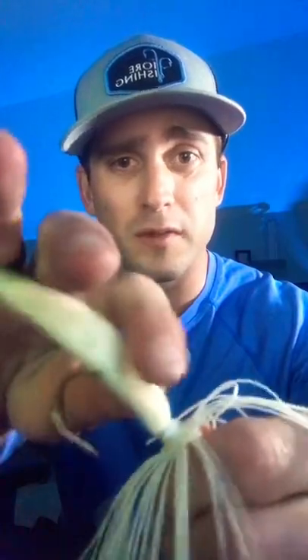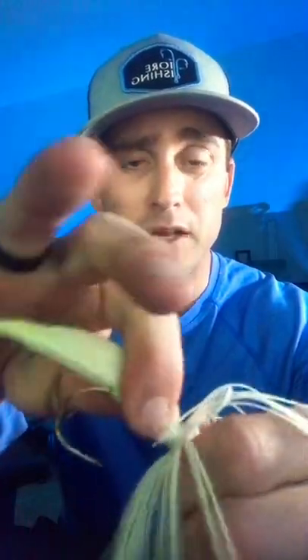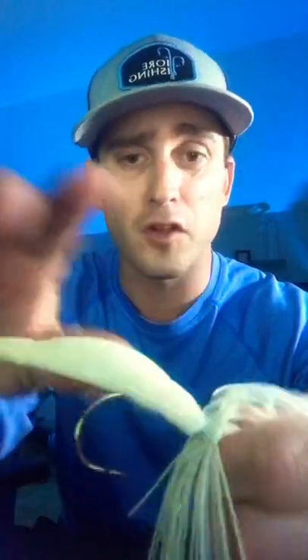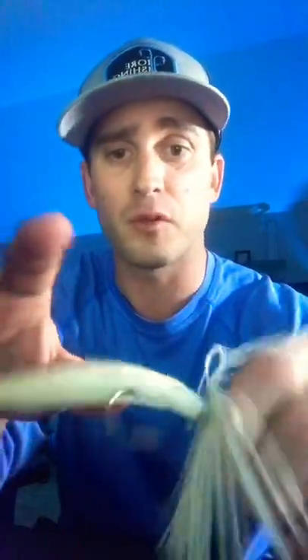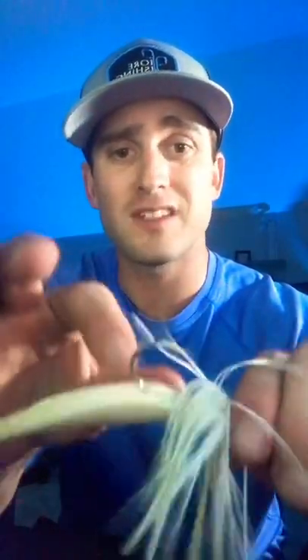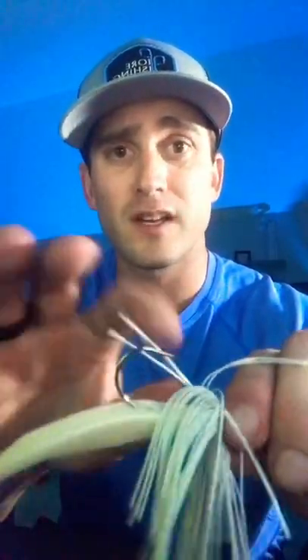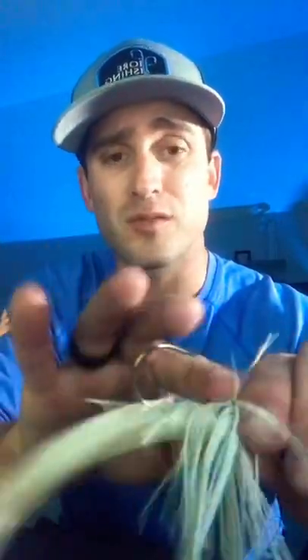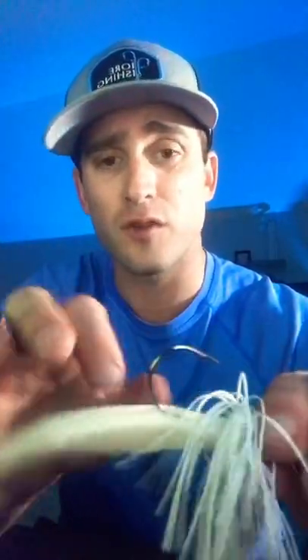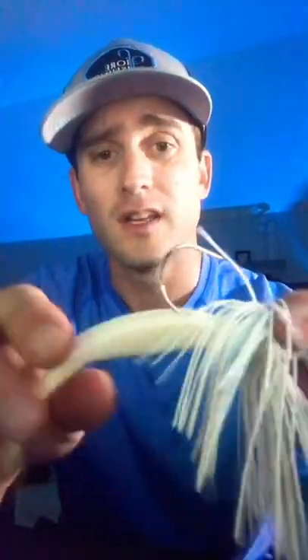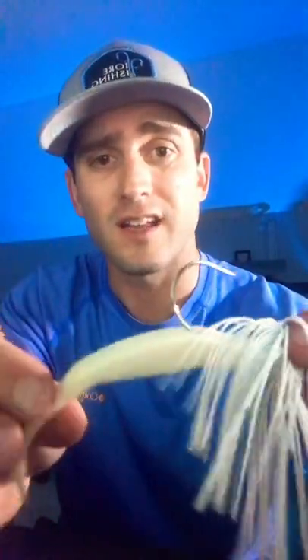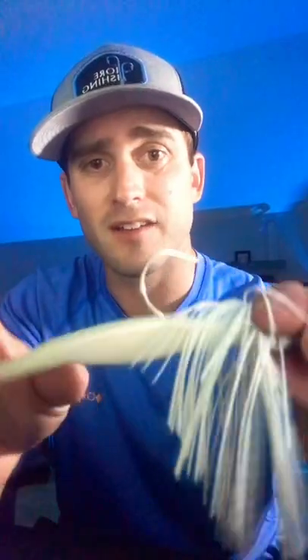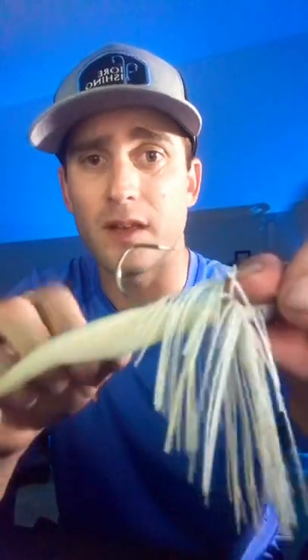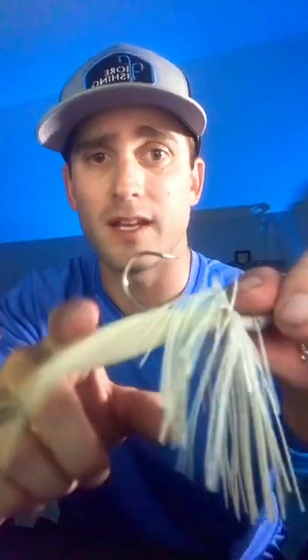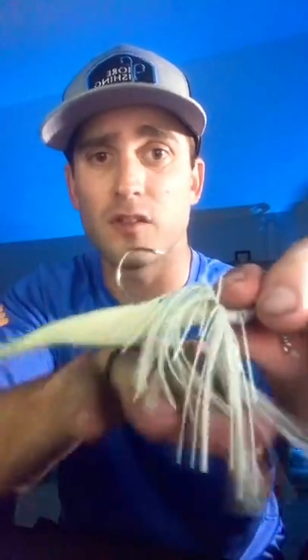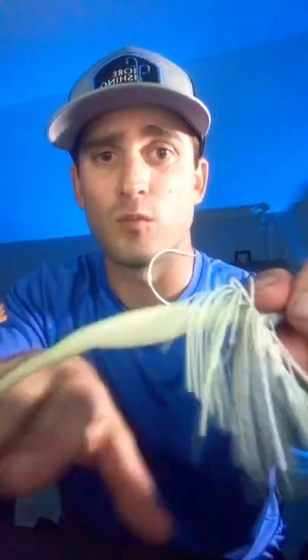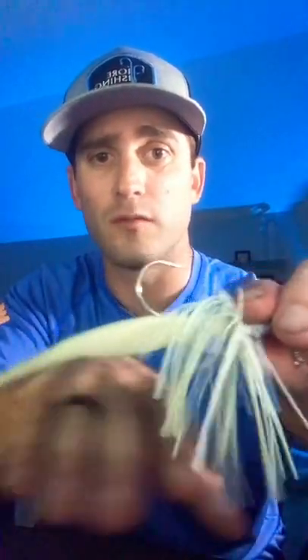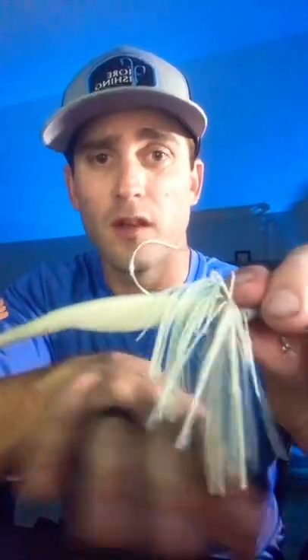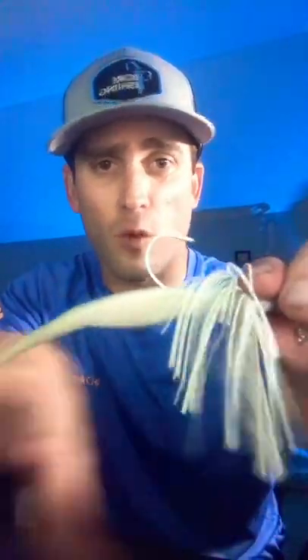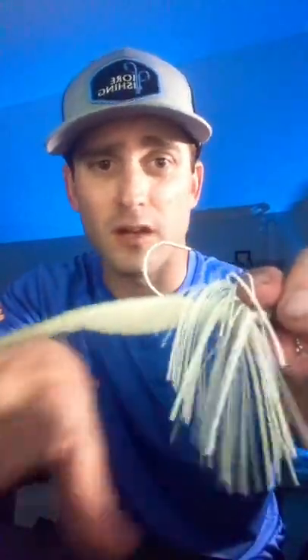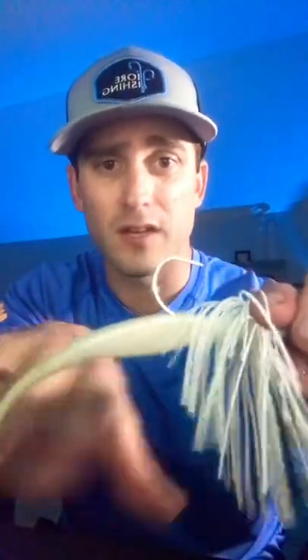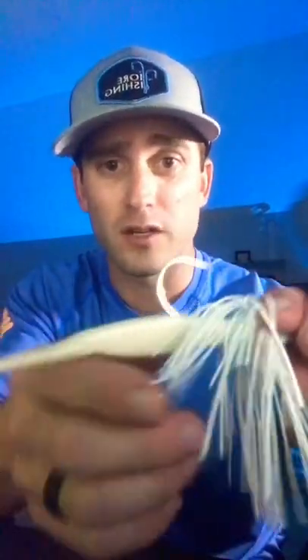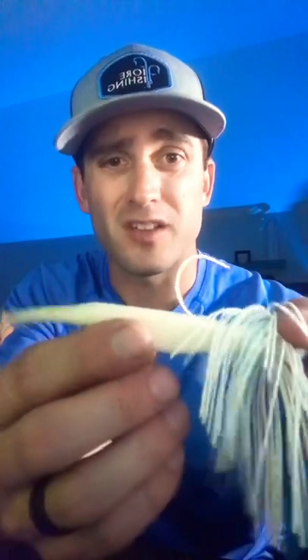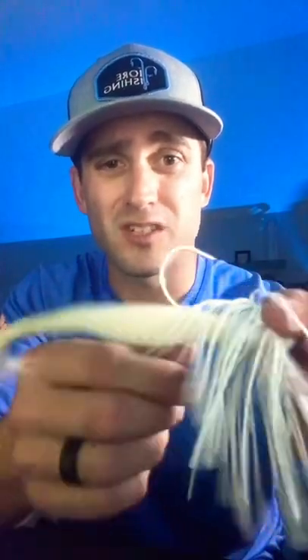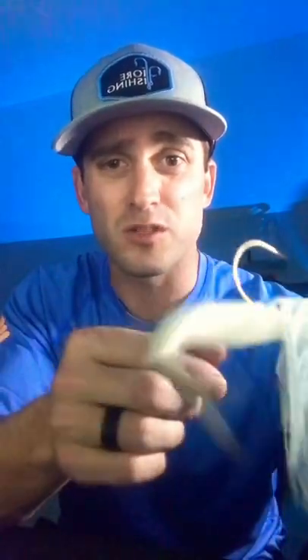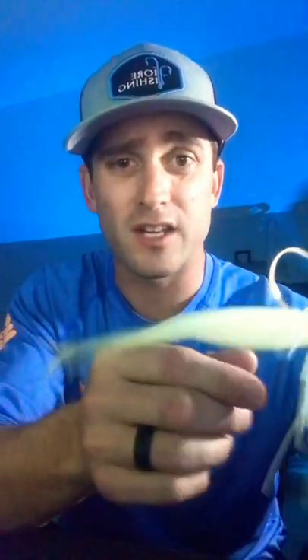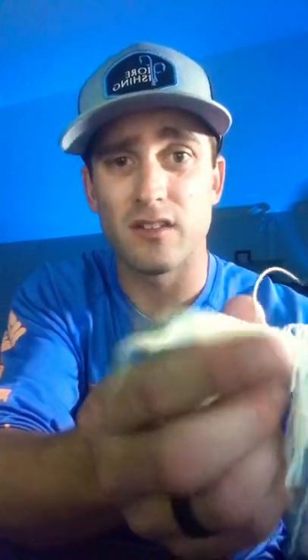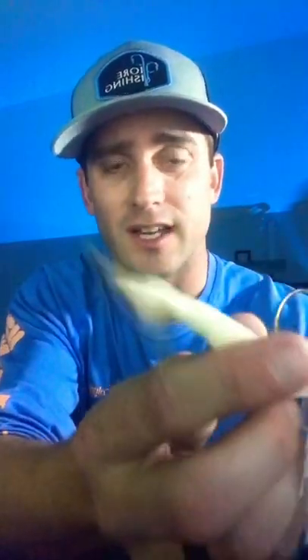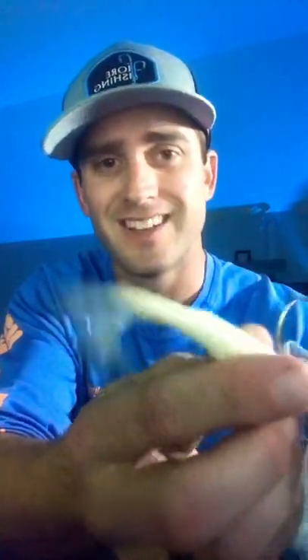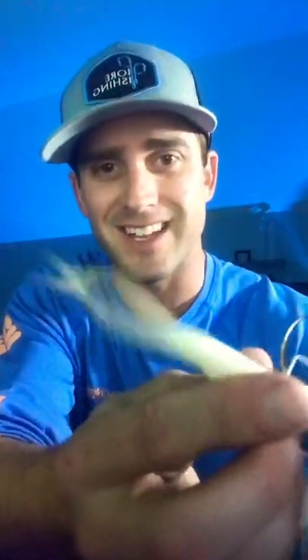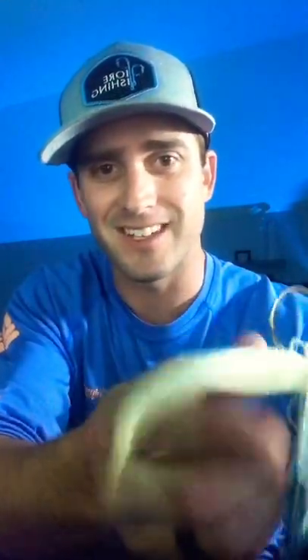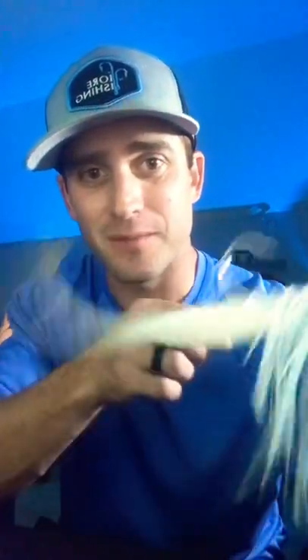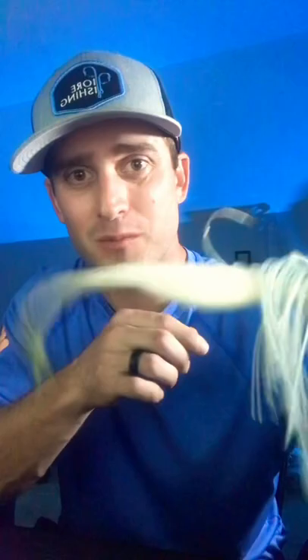The reason I only like to go up so far is I like to have more of that bait hanging off so it has more of a horizontal lay in the water, but also you get so much more action out of it. Look at the action on that tail.